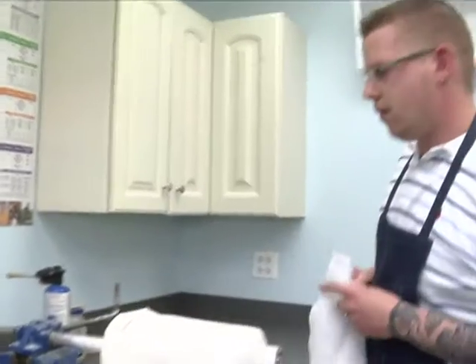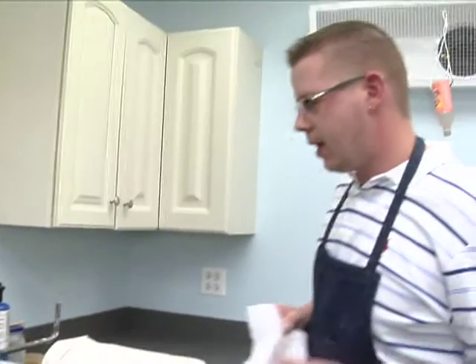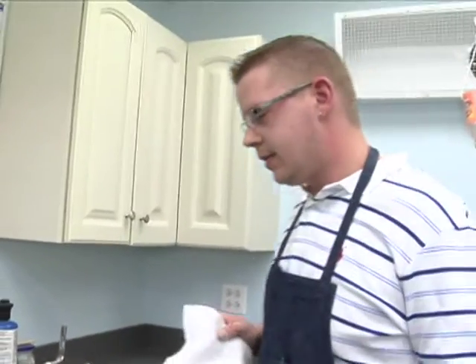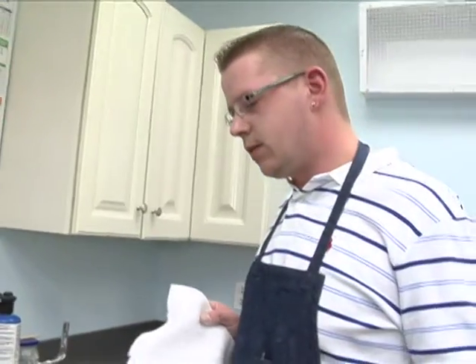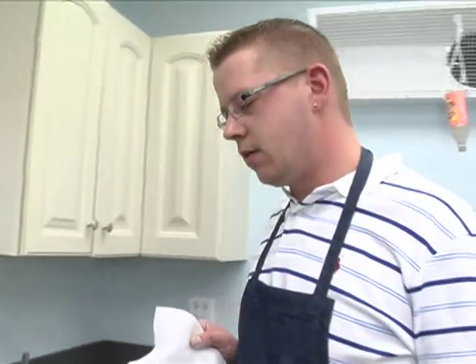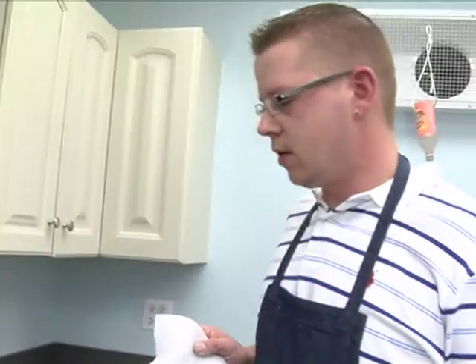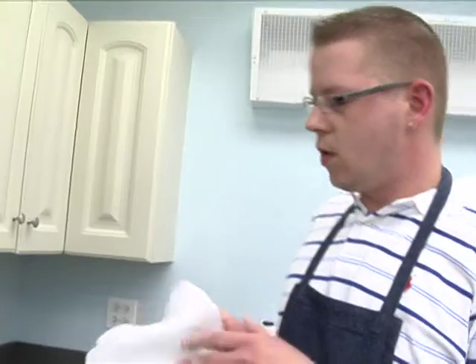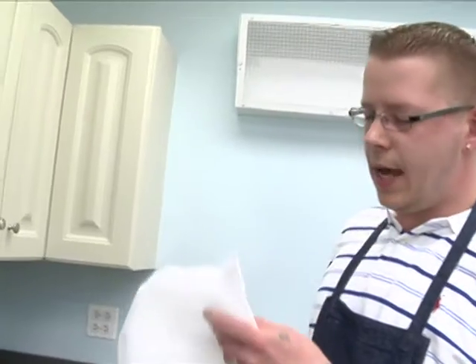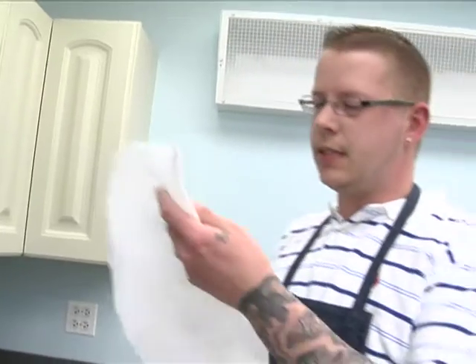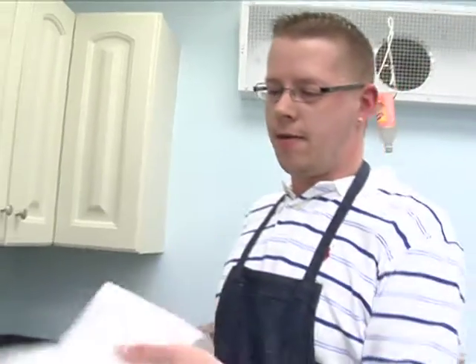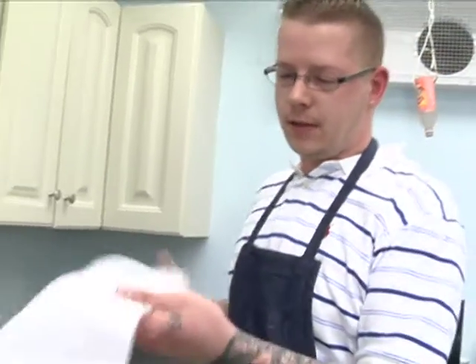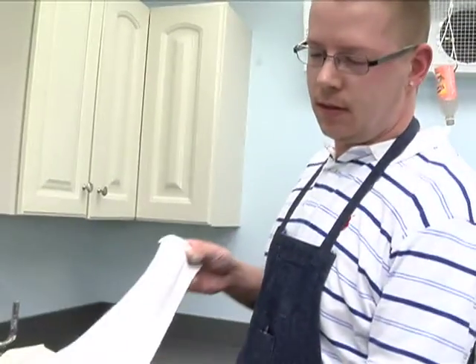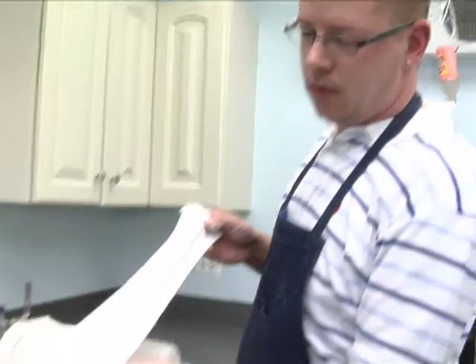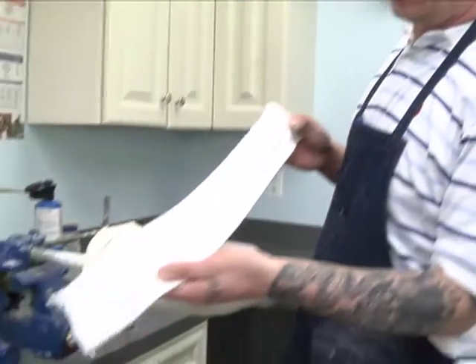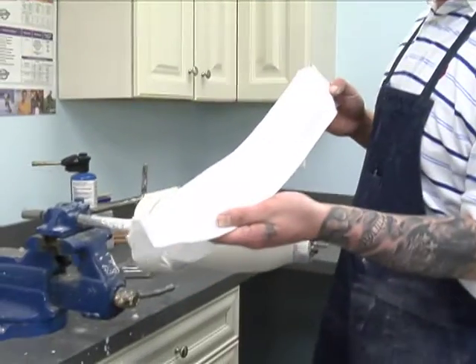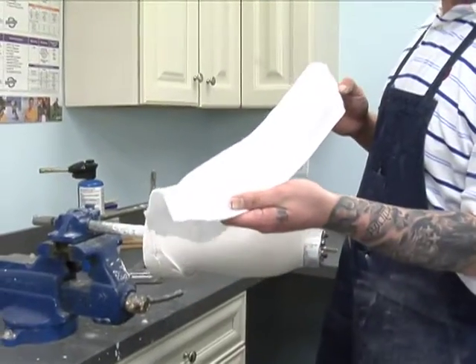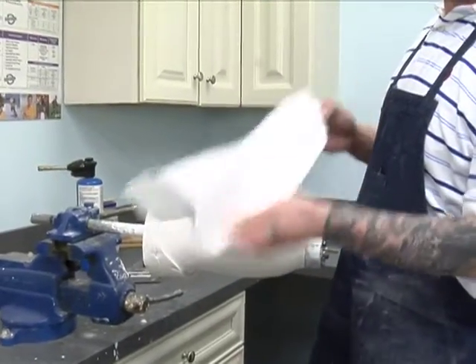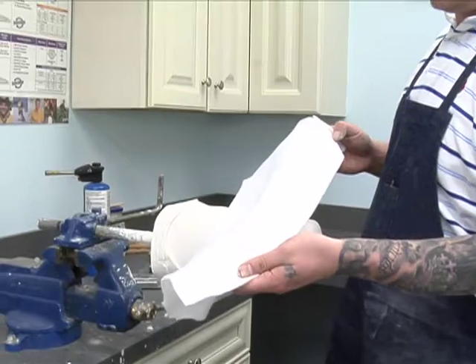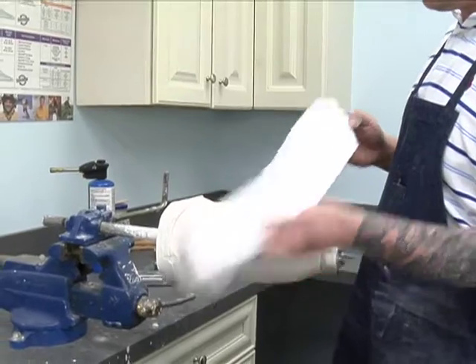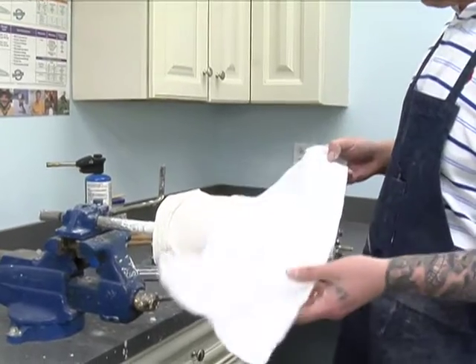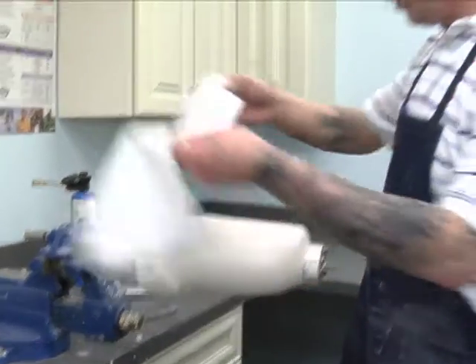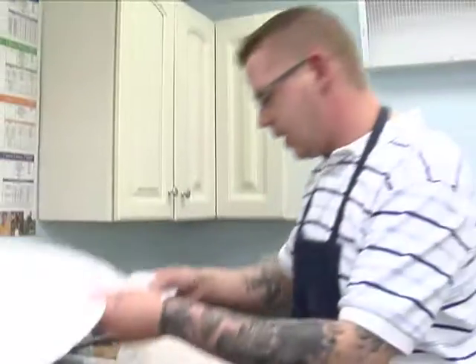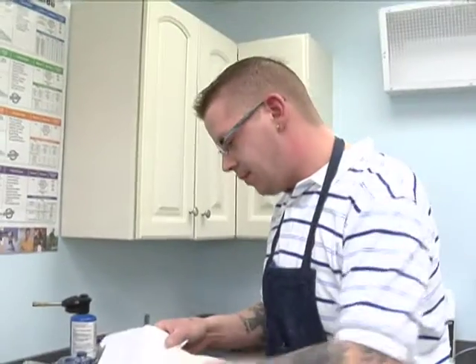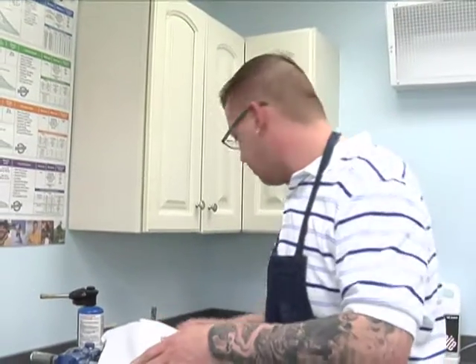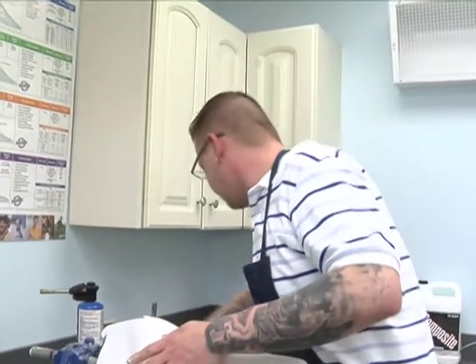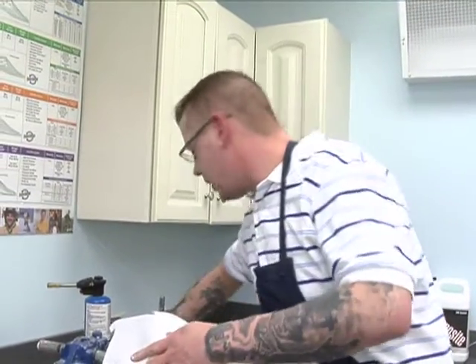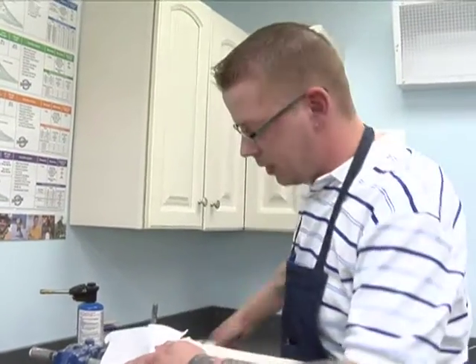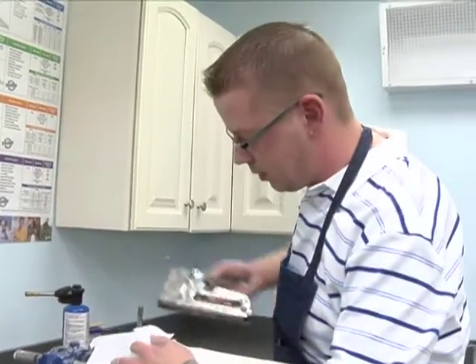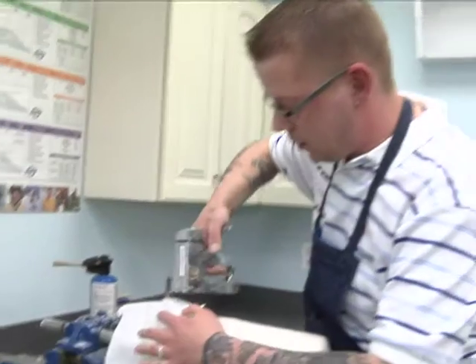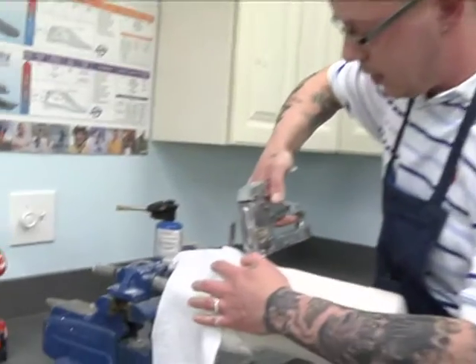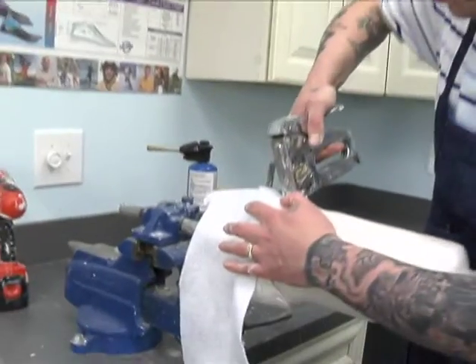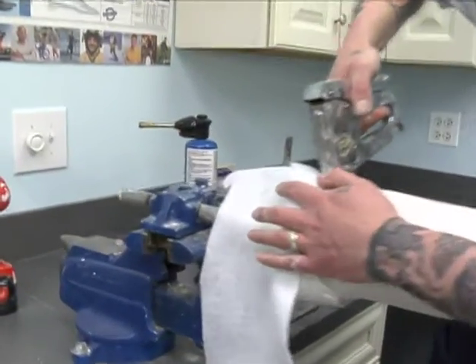Now that our cast is sealed with the cellulose, we'll go ahead and add a piece of Dacron felt, which you can also get at any local prosthetic retailer. We'll use this on the top to prevent the cast from getting sealed off when we attach our PVA bag later.